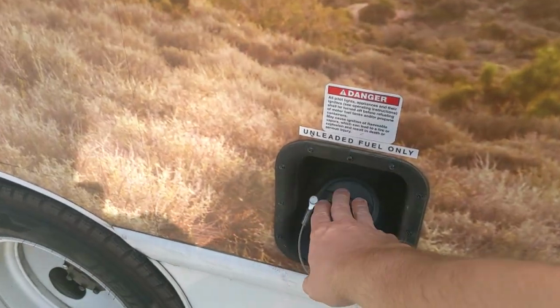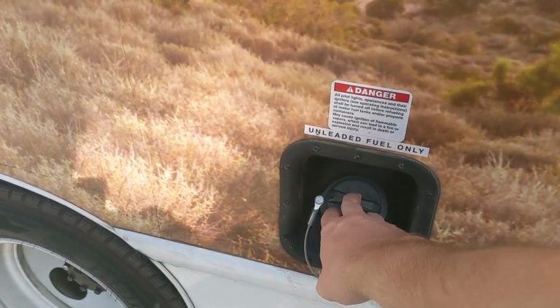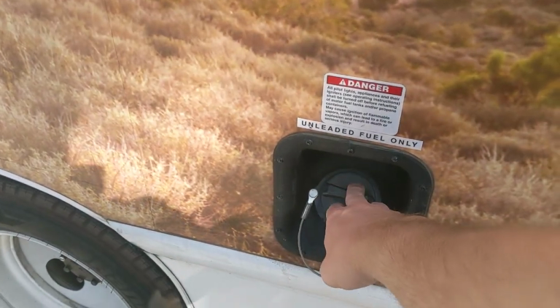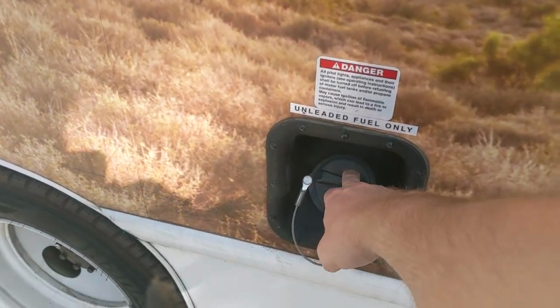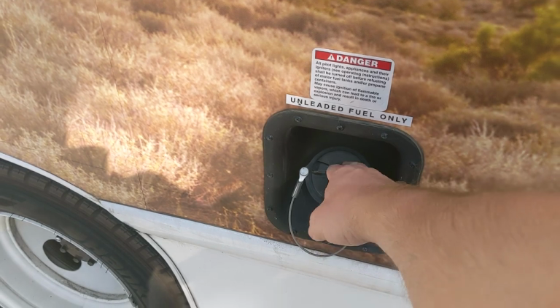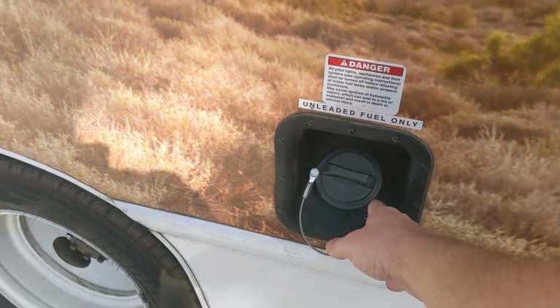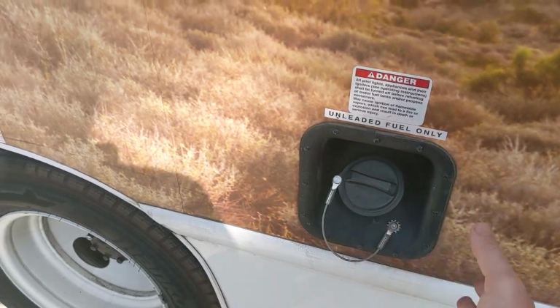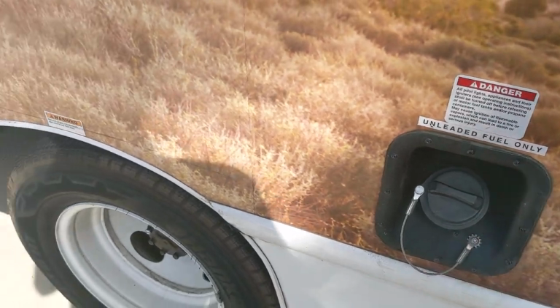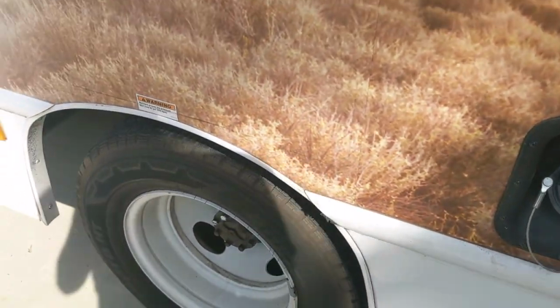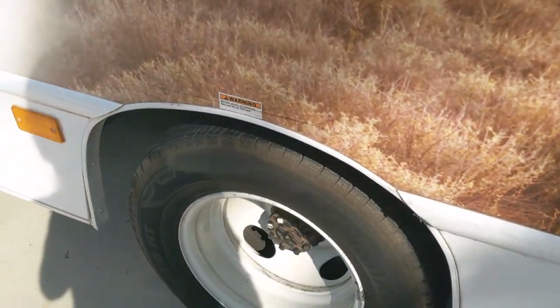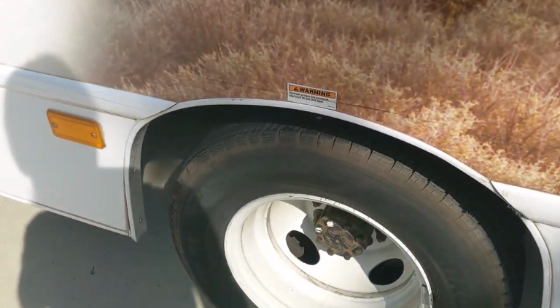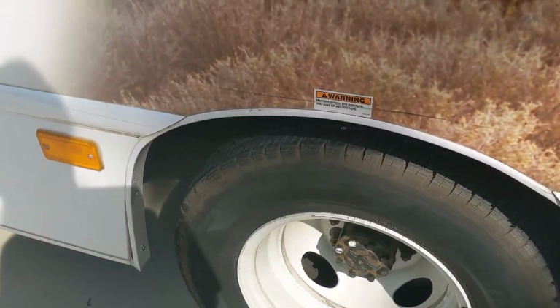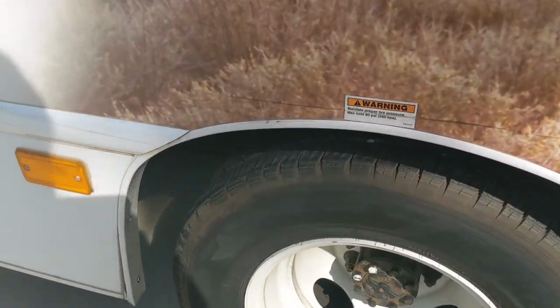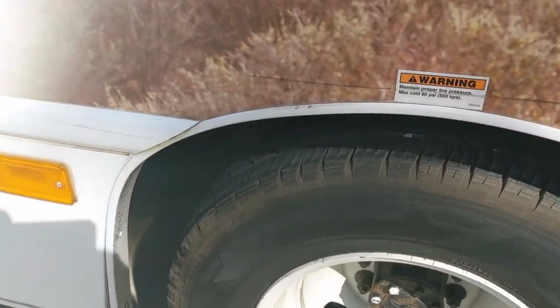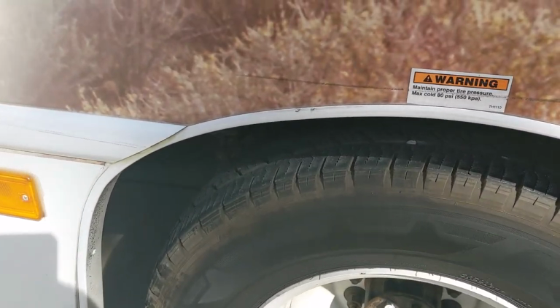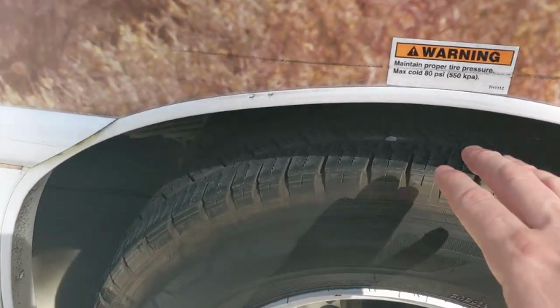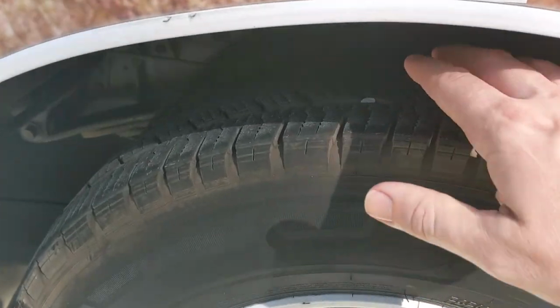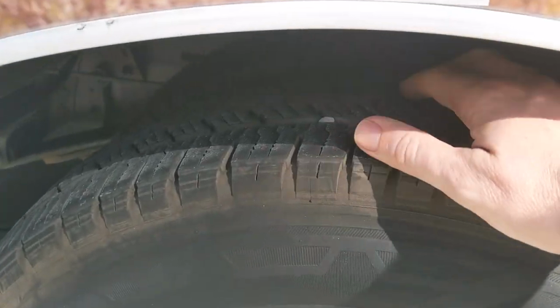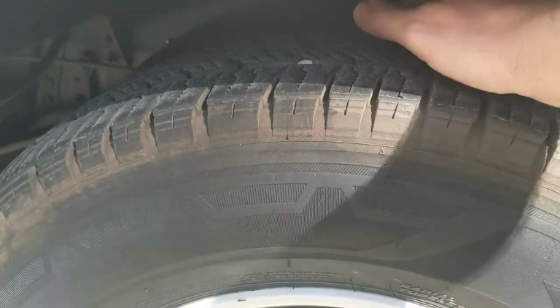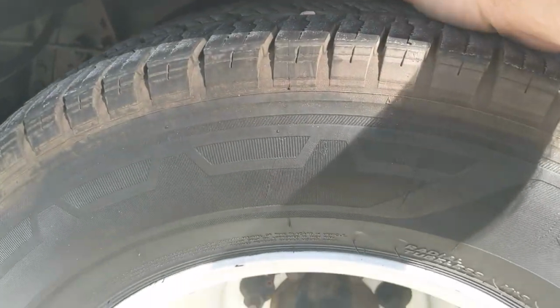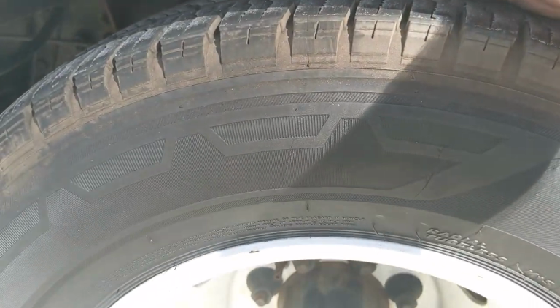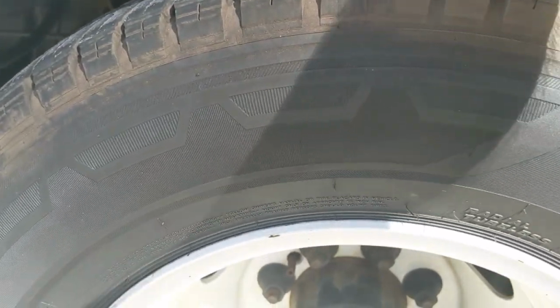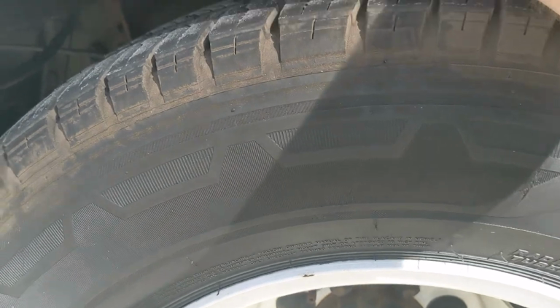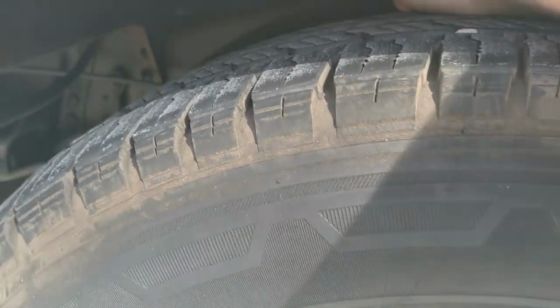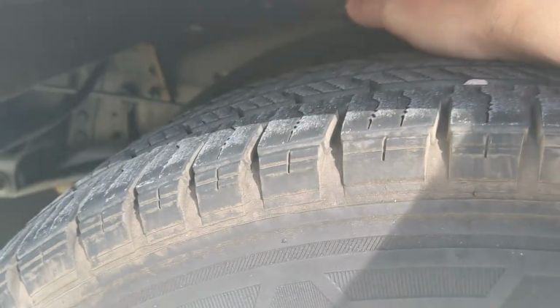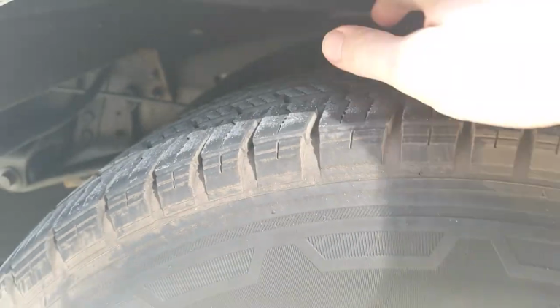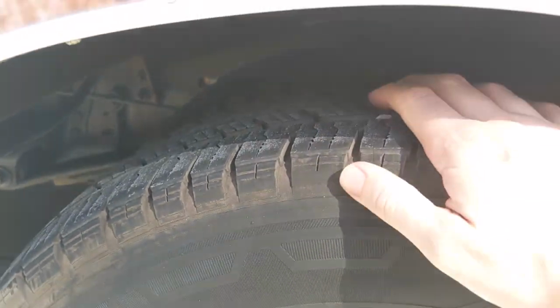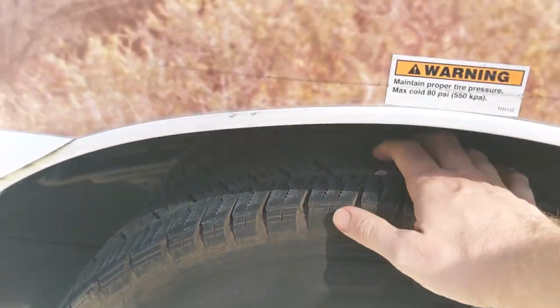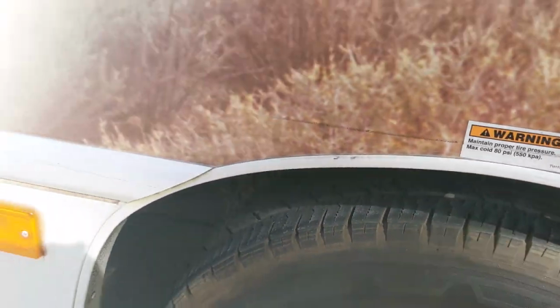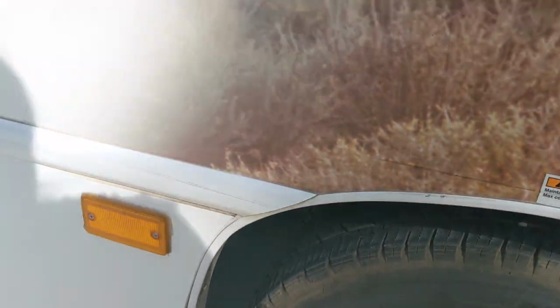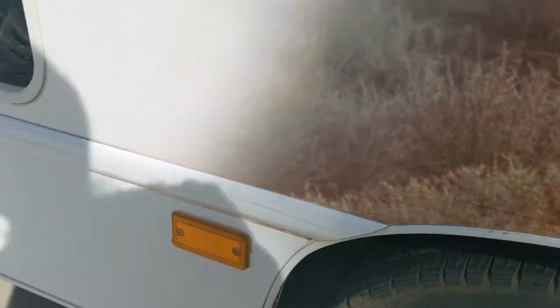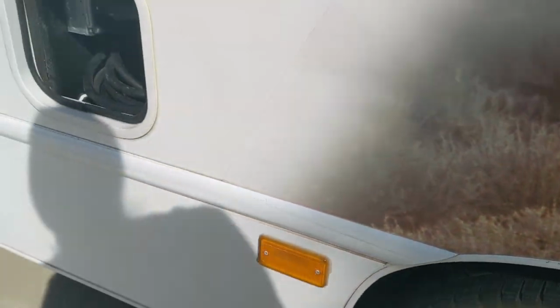Fuel is unleaded gas, 87, nothing special. The vehicle has dual rear tires, and you want to check your tread before heading out.